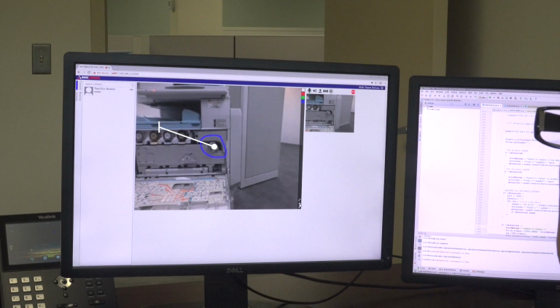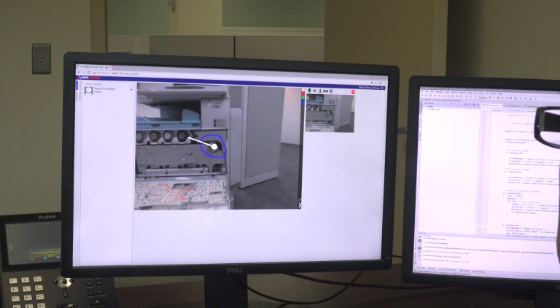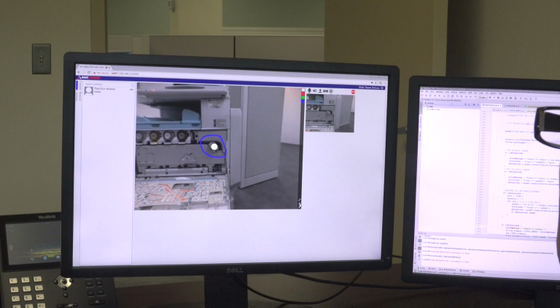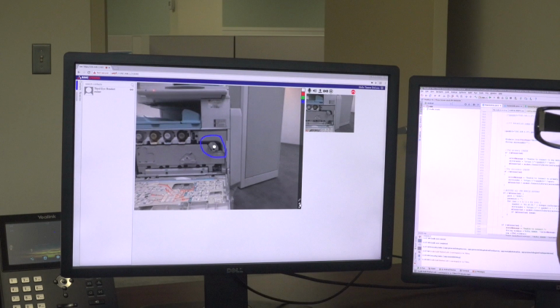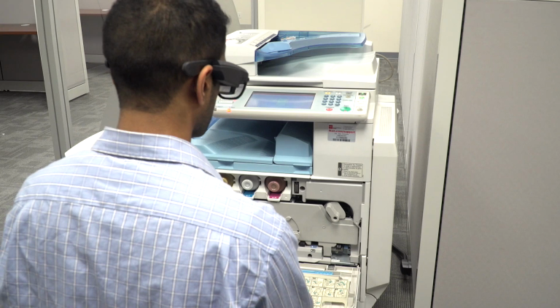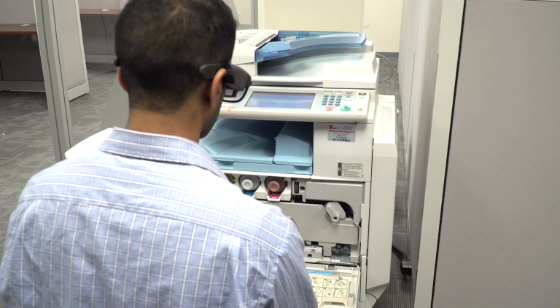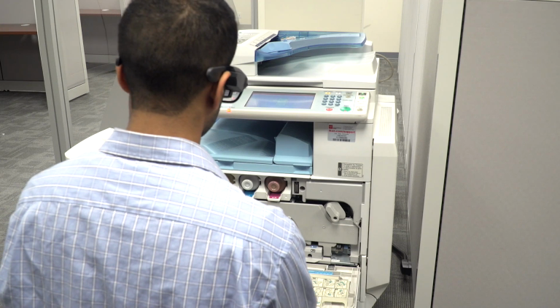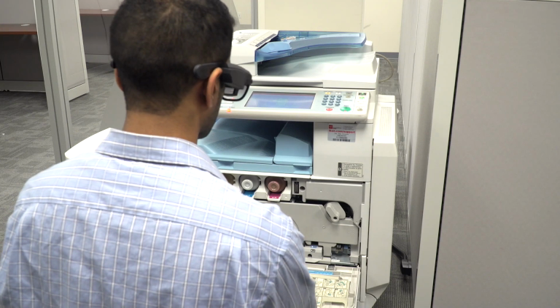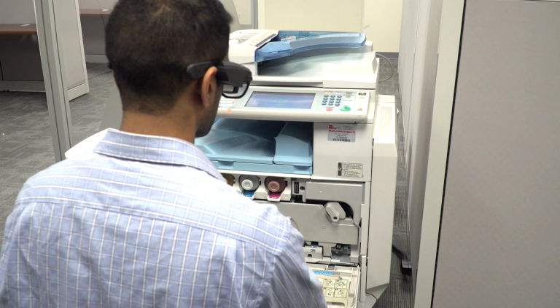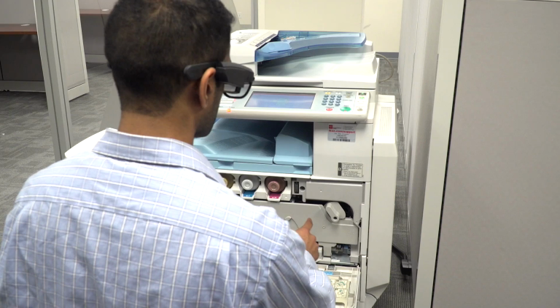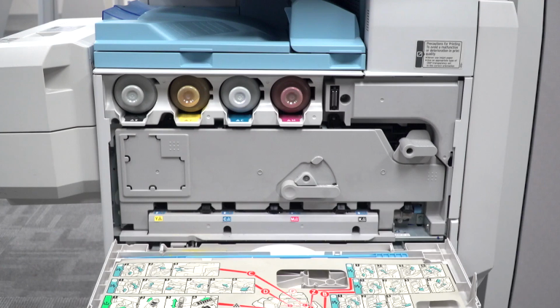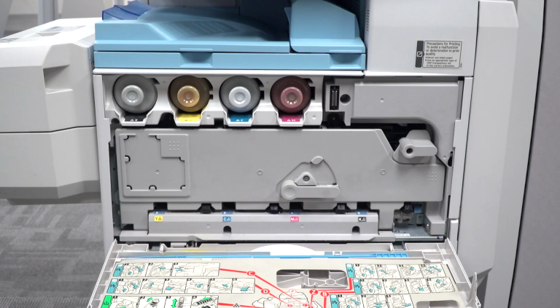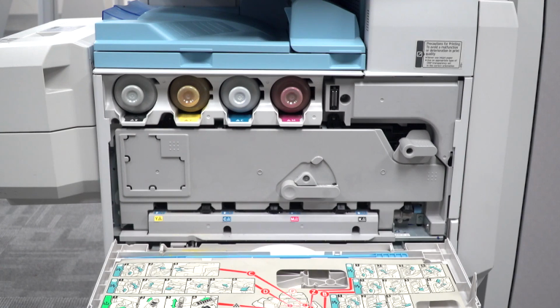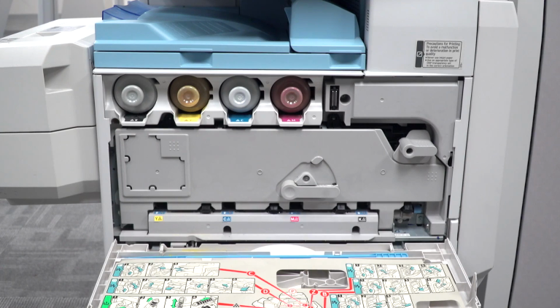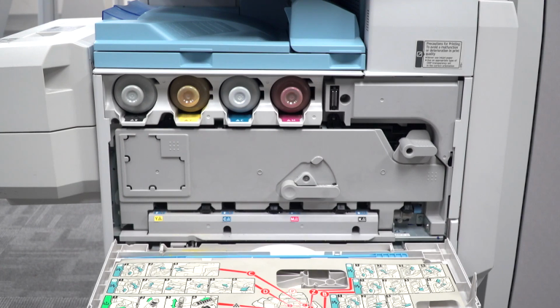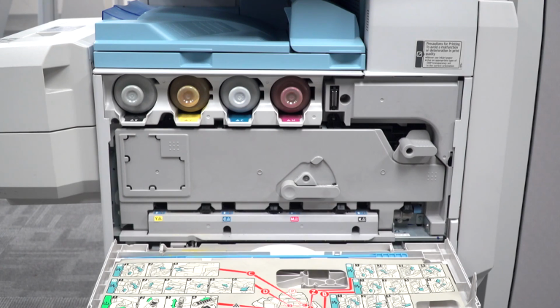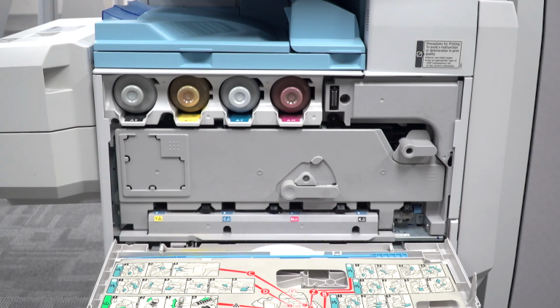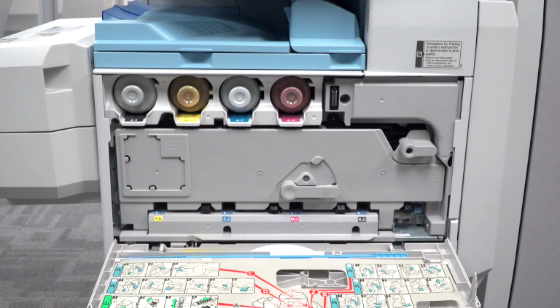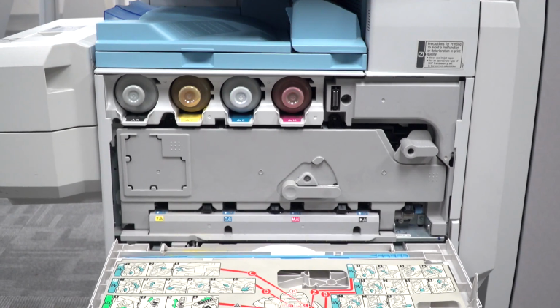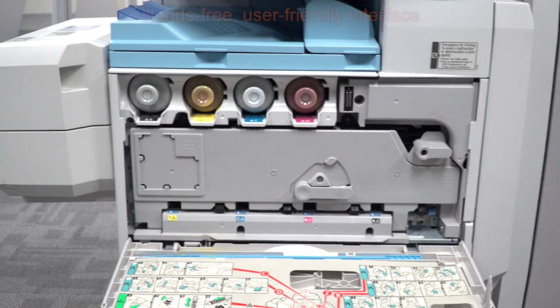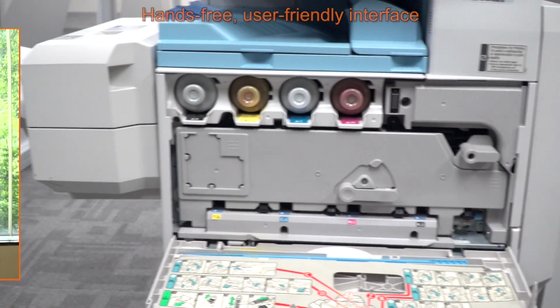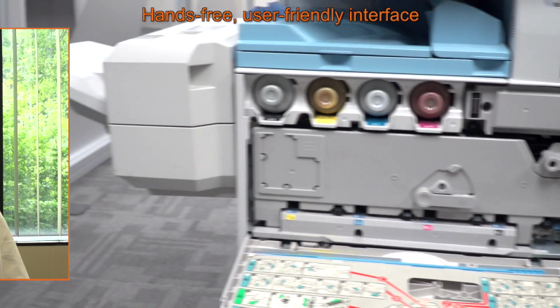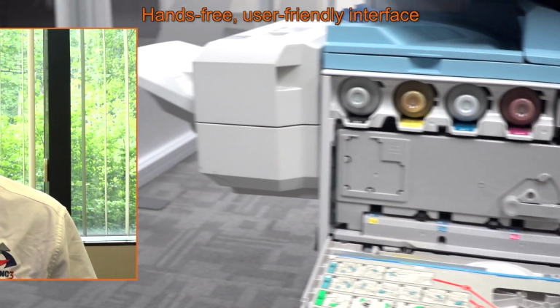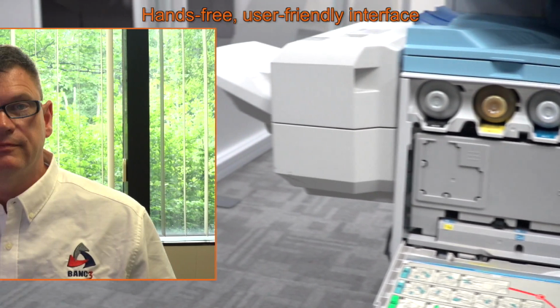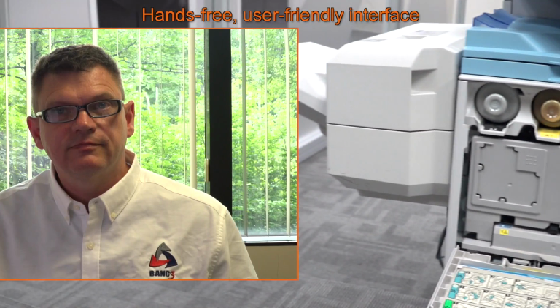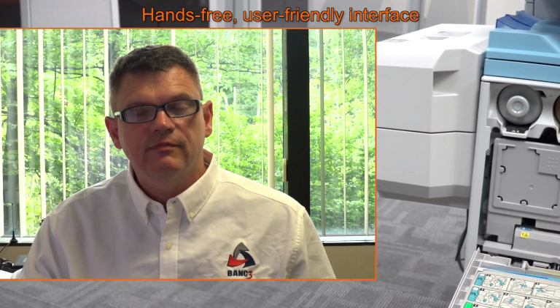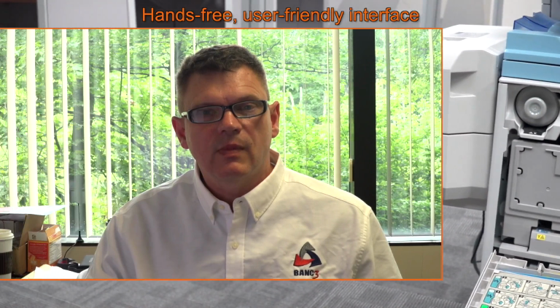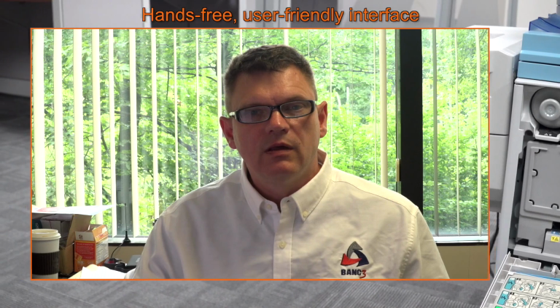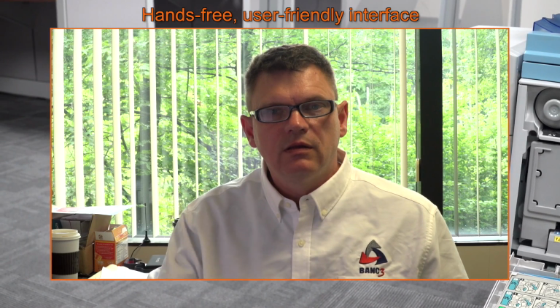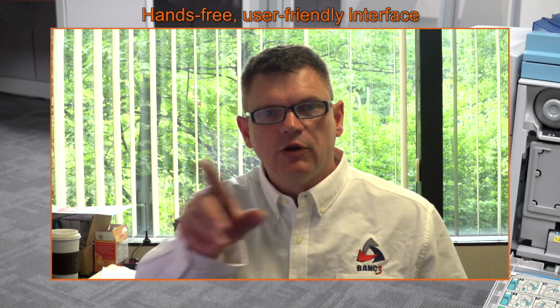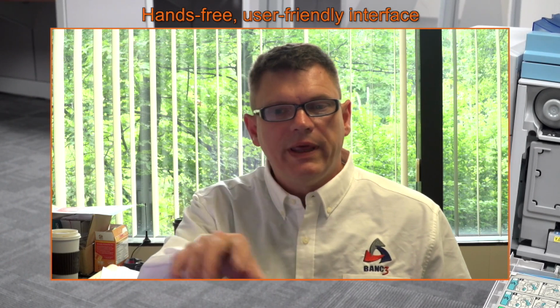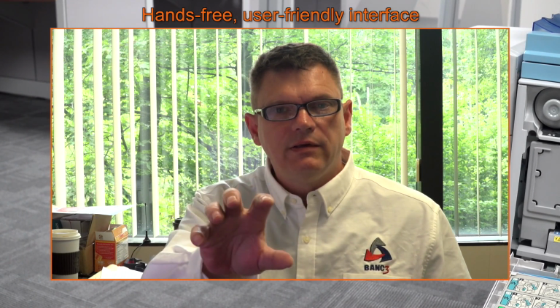the field worker's point of view. The beauty of the Third Eye application is that it allows the remote user to be hands-free while completing the task.